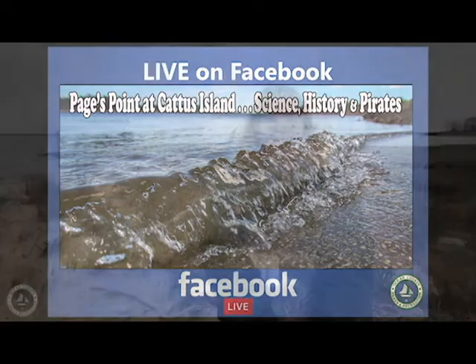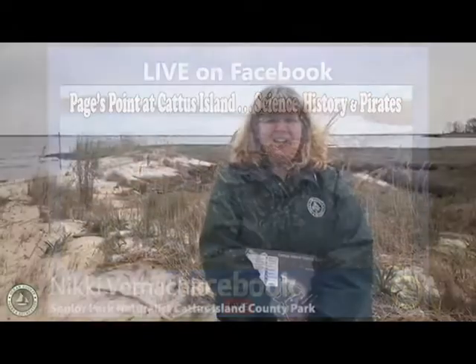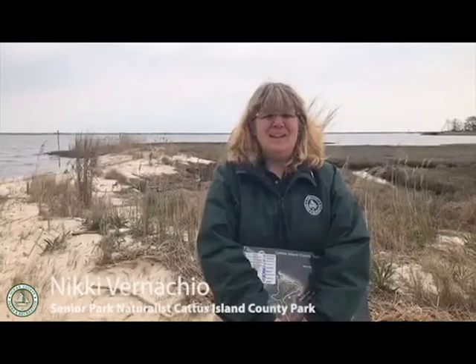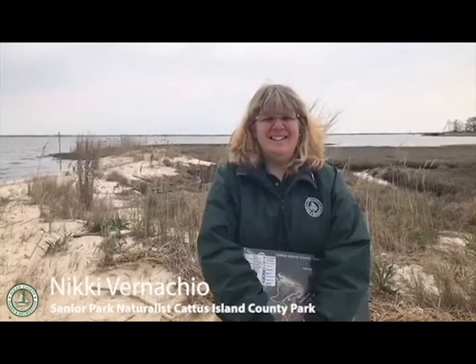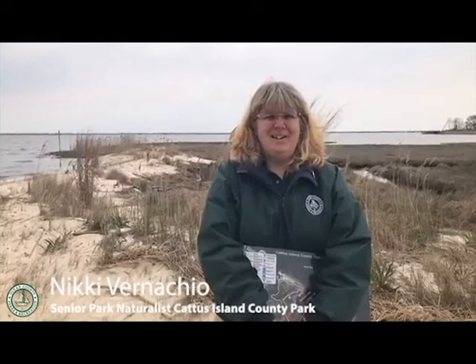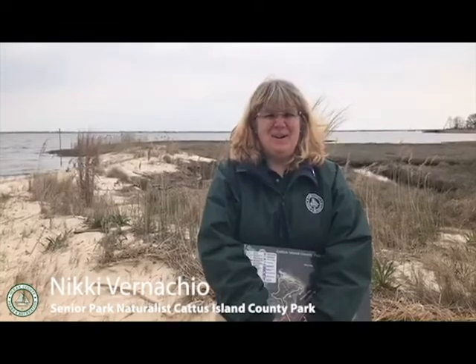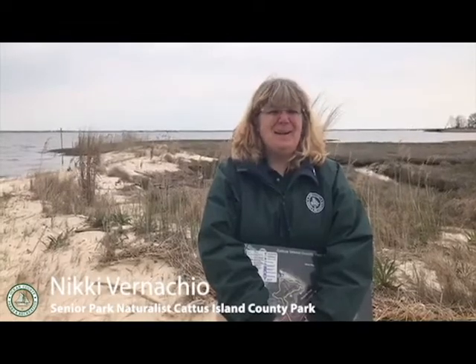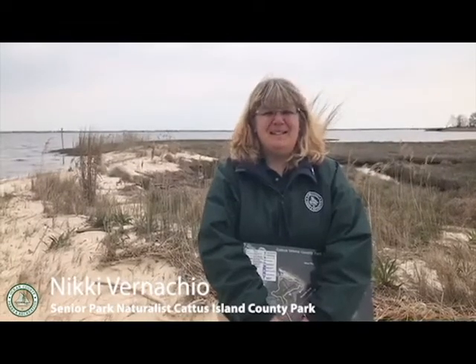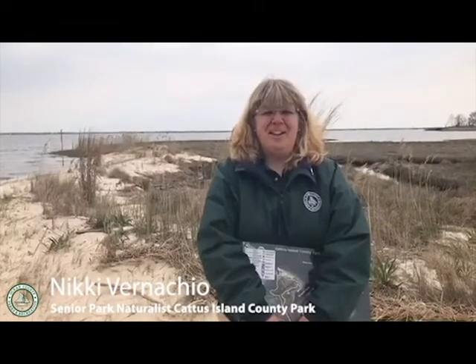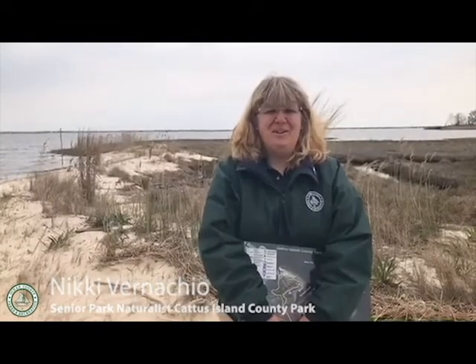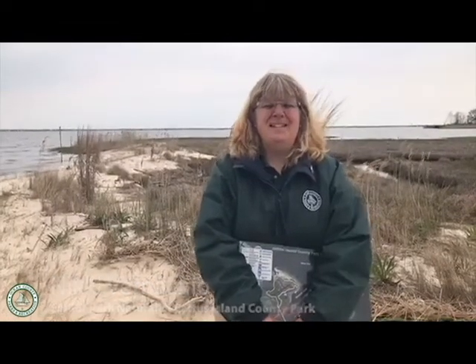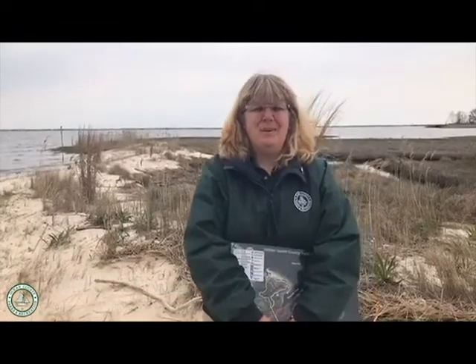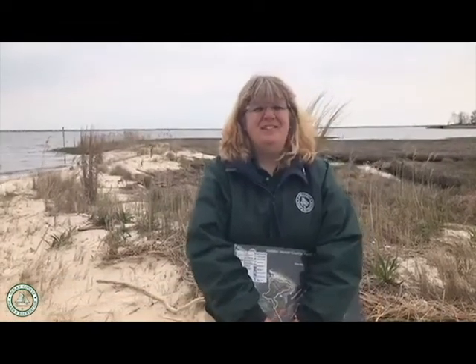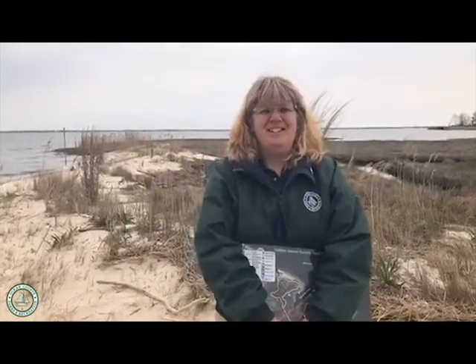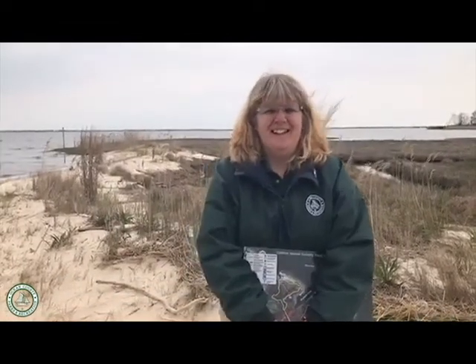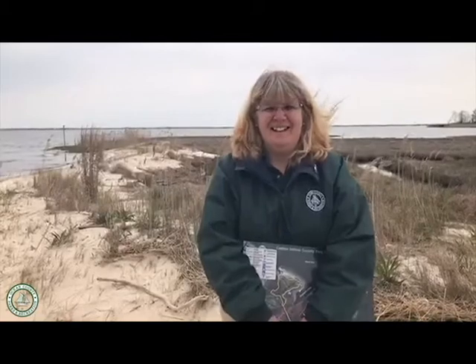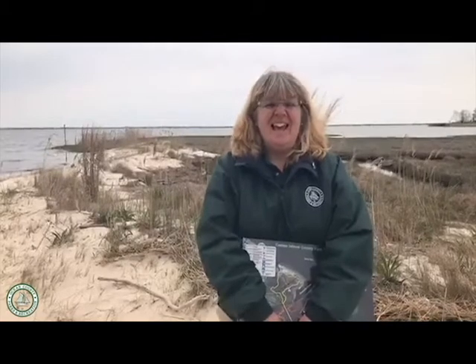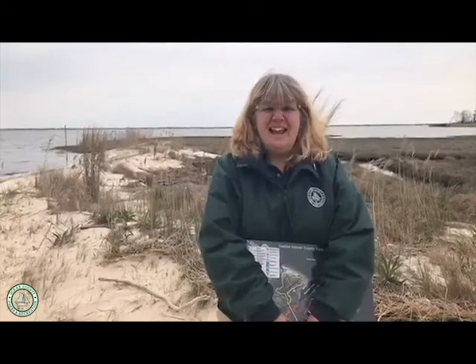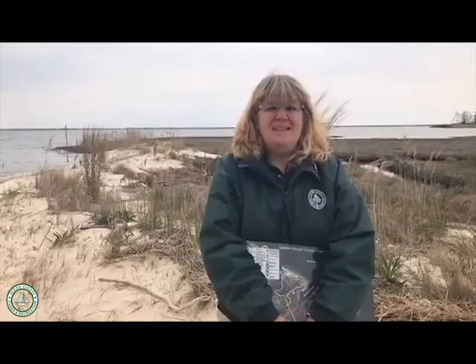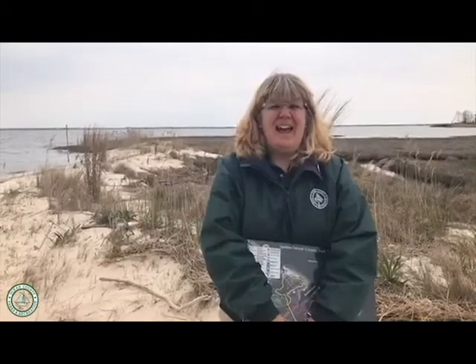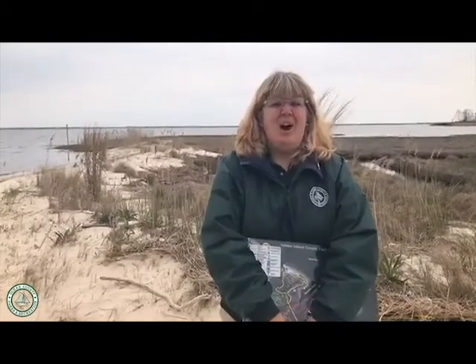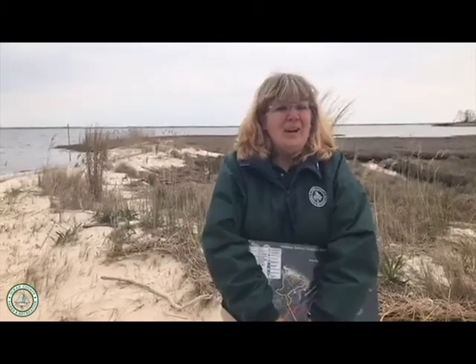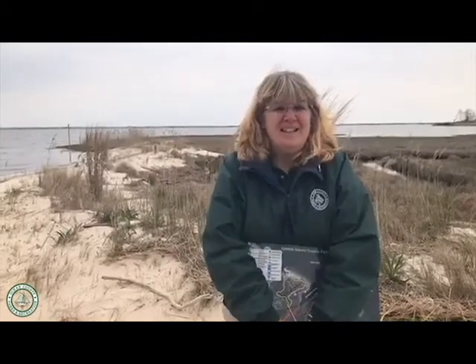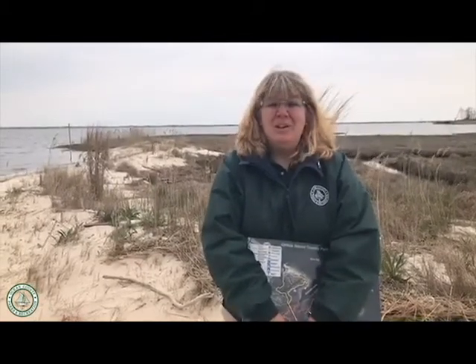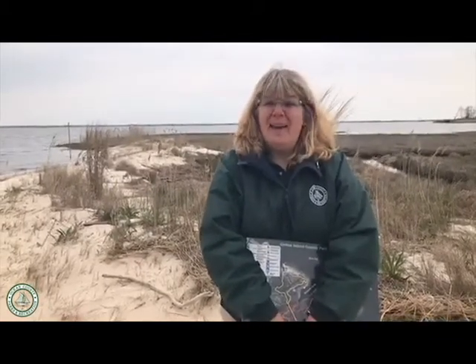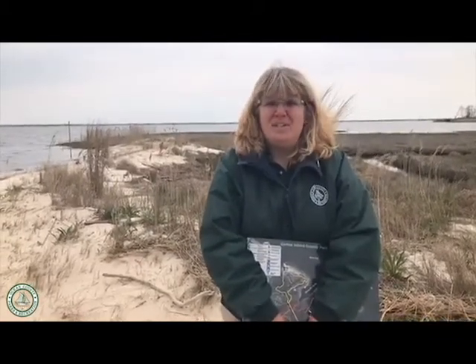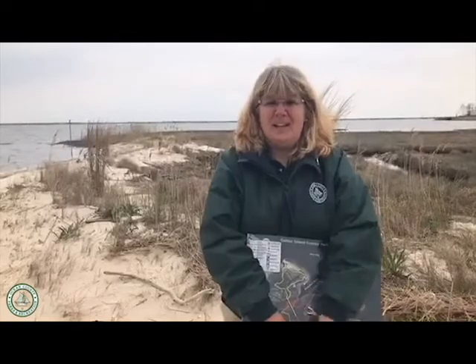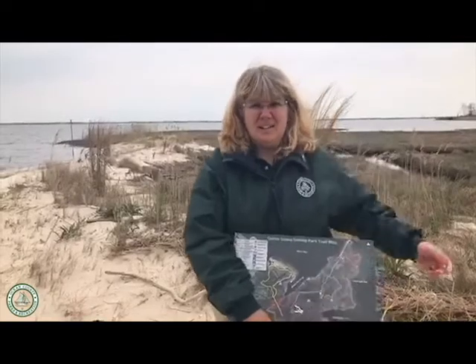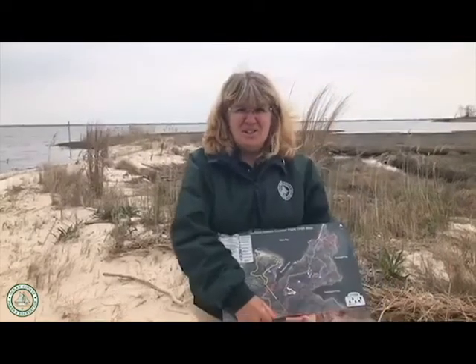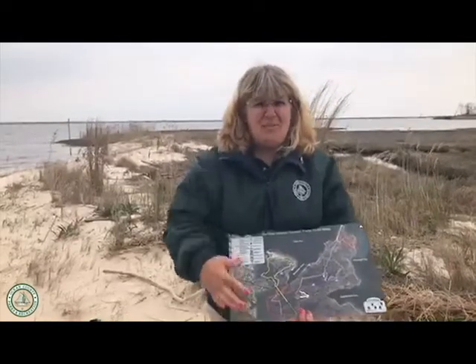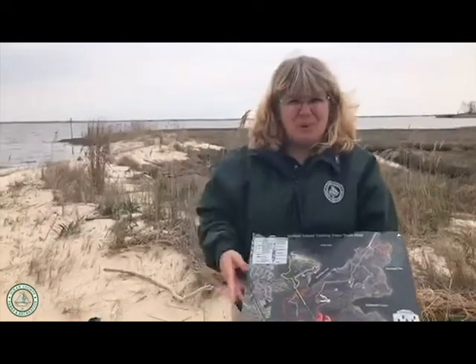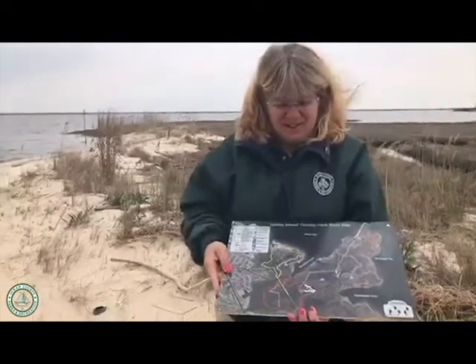Hi! Welcome to Caddis Island County Park. My name is Nikki Vernaccio, one of the Senior Park Naturalists here at Caddis Island. And today I'm standing at our point — we call it Paige's Point. Let me show you on the map where we are today.